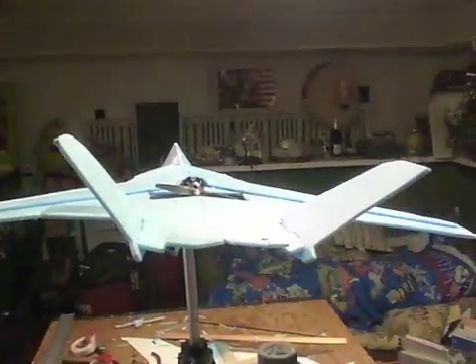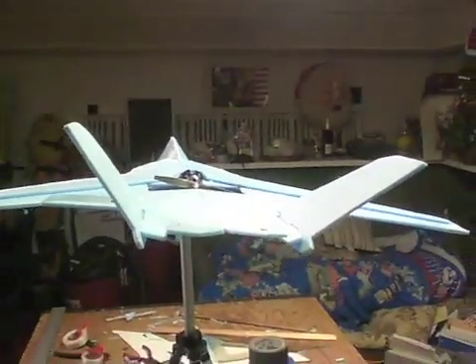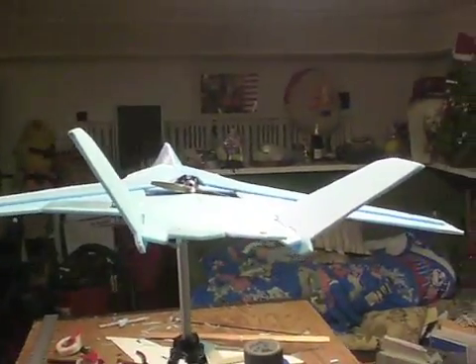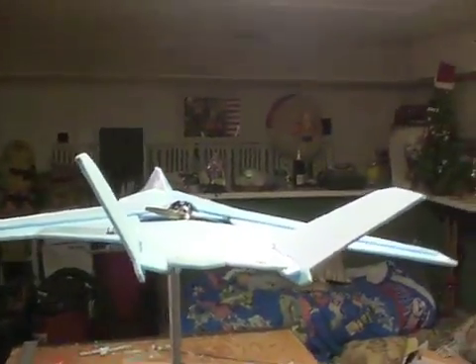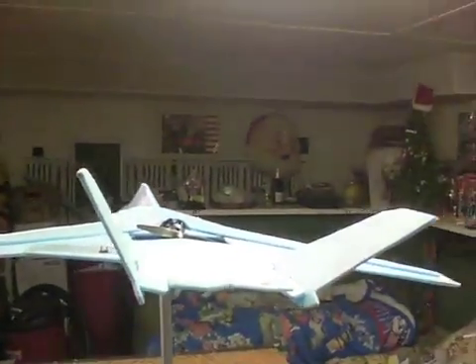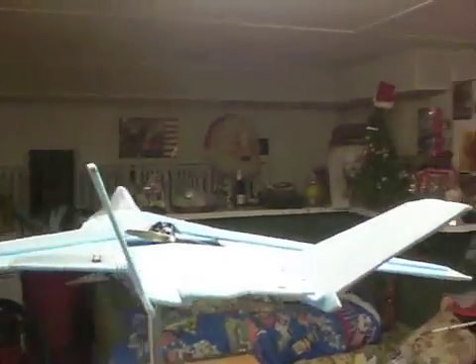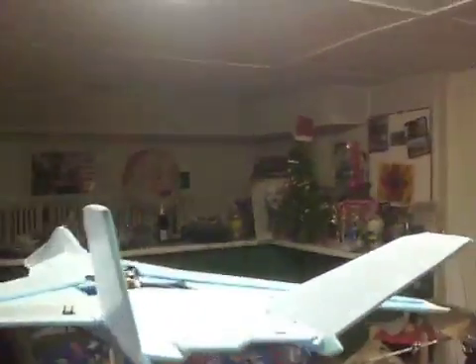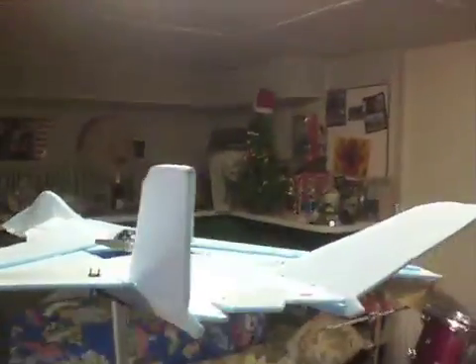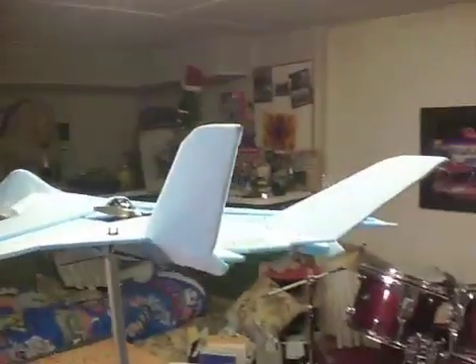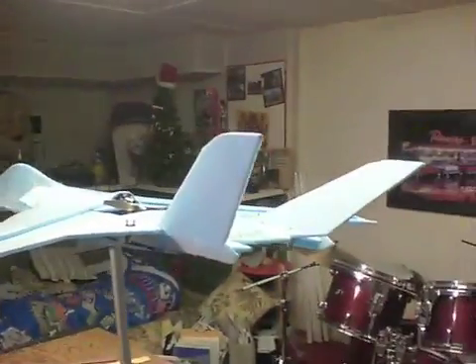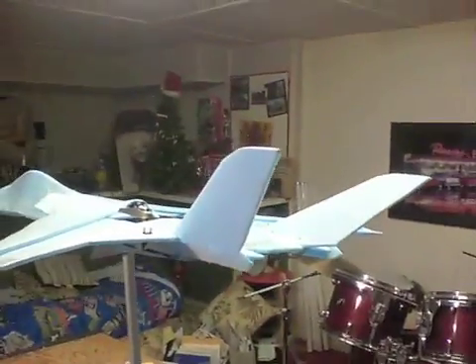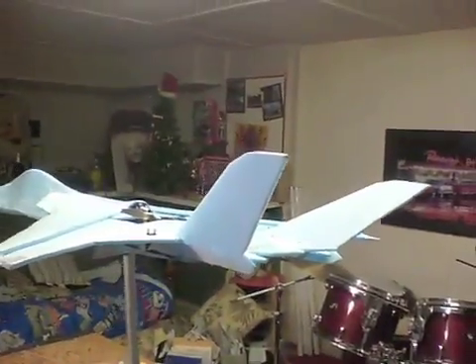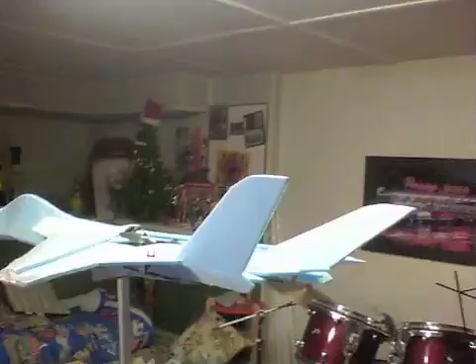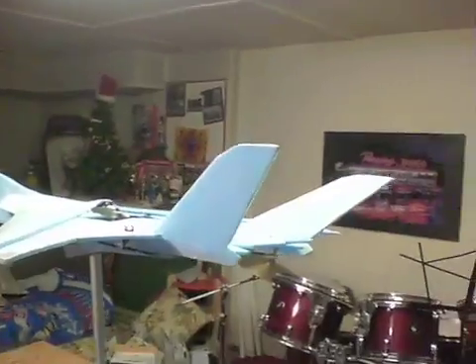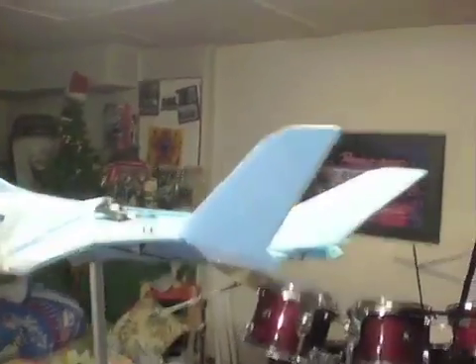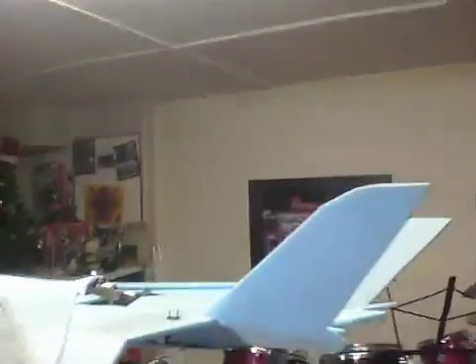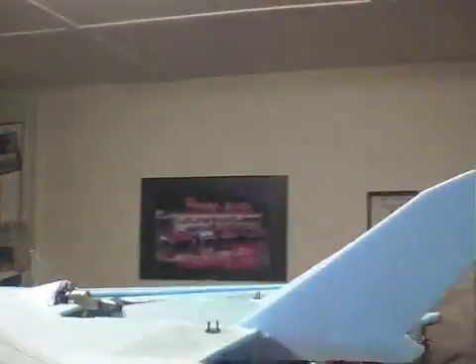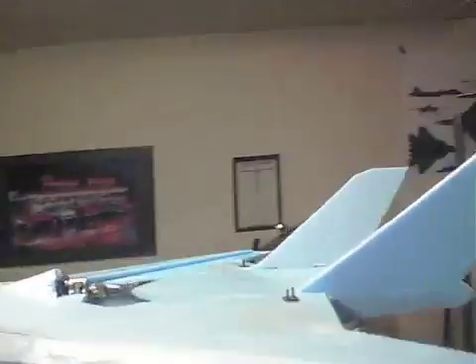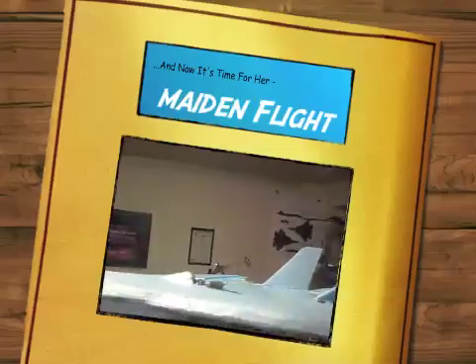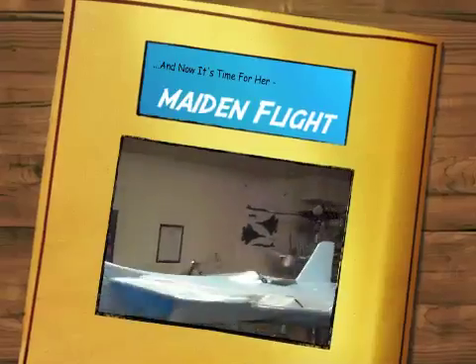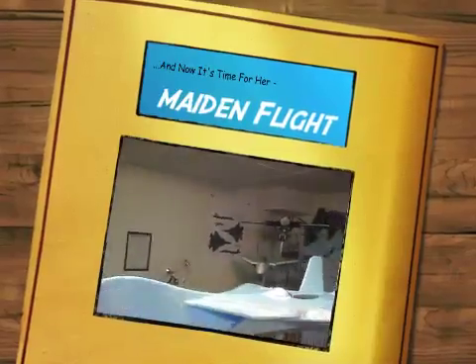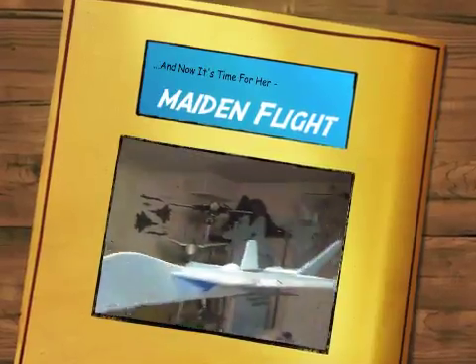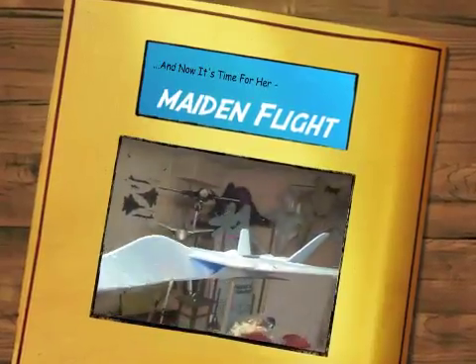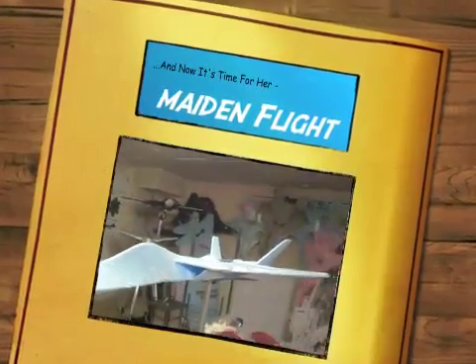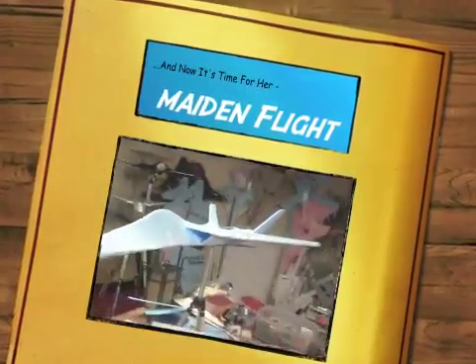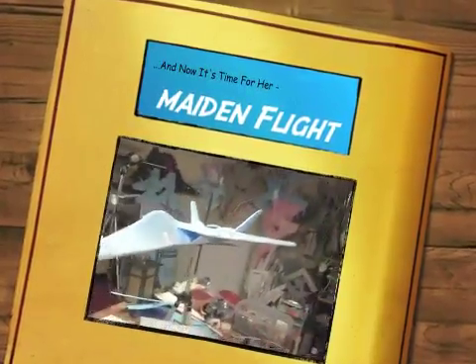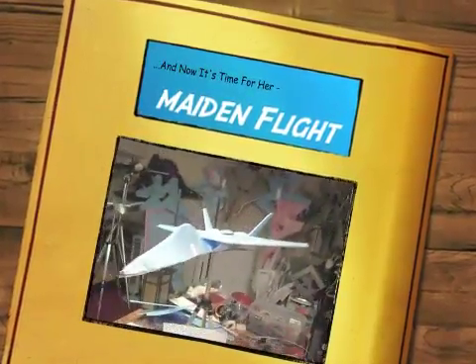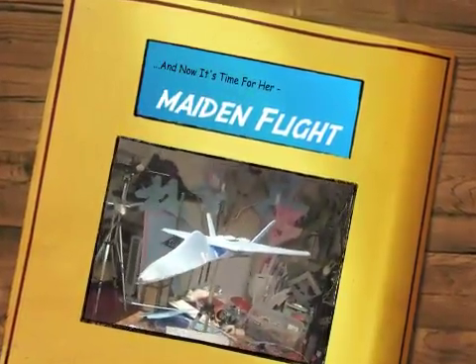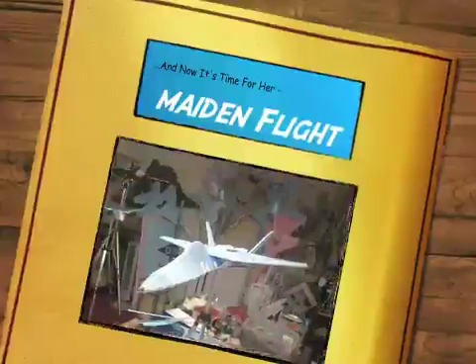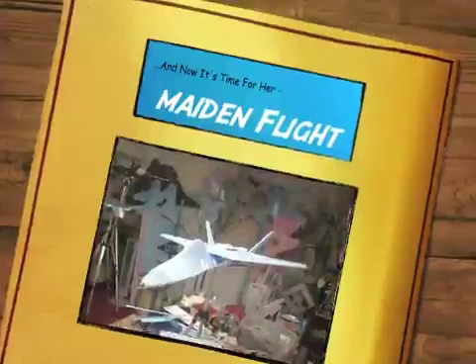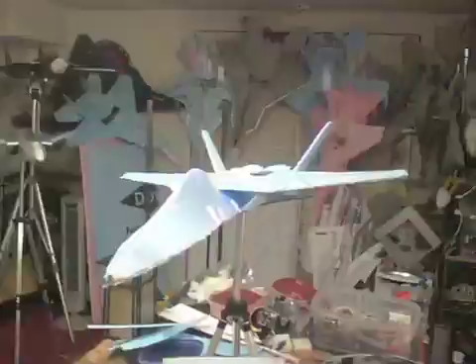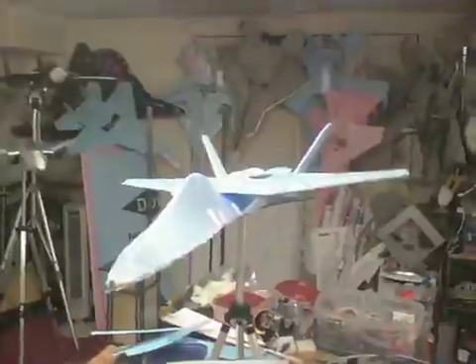Anyway, I'm about to take it out. The weather's not too bad this morning — winds are about 10 to 11 miles an hour. So we're going to take it out and see how it flies.